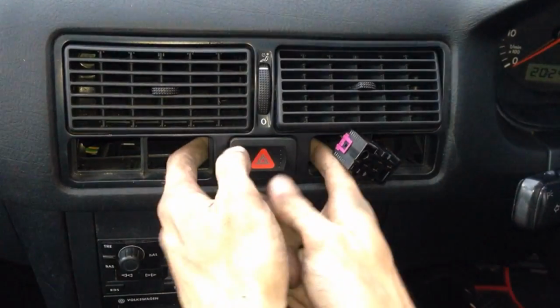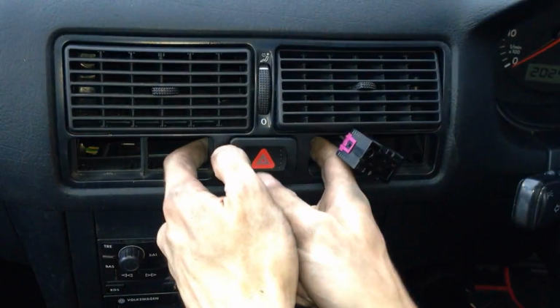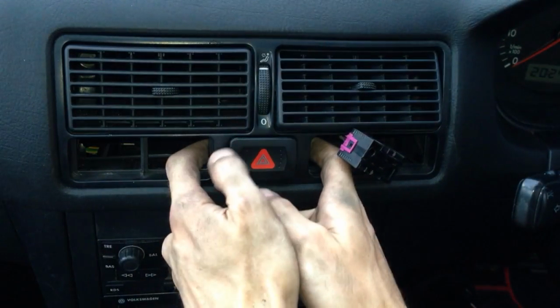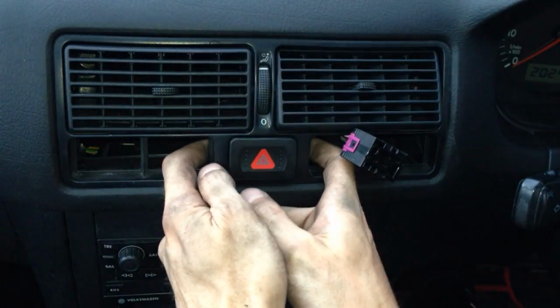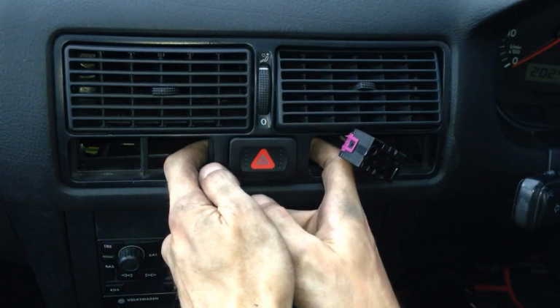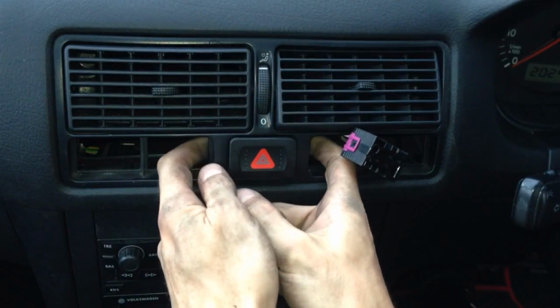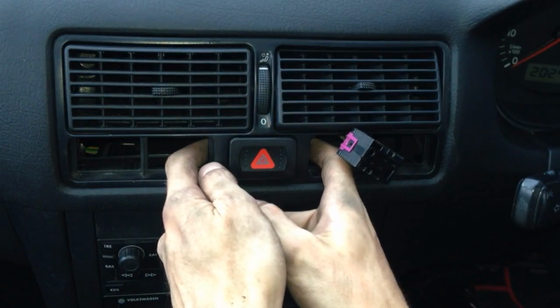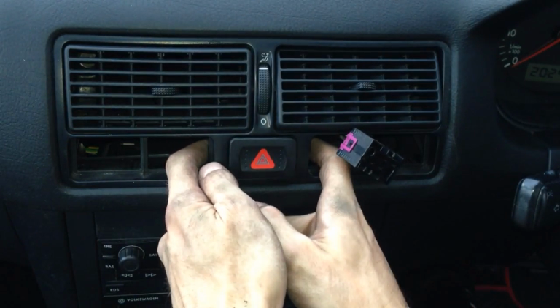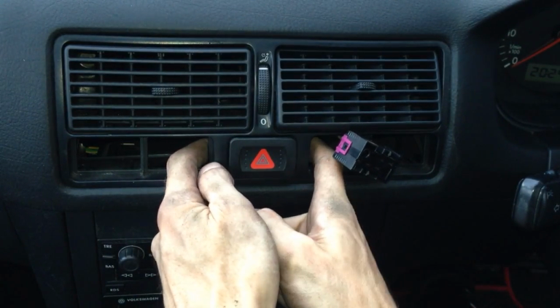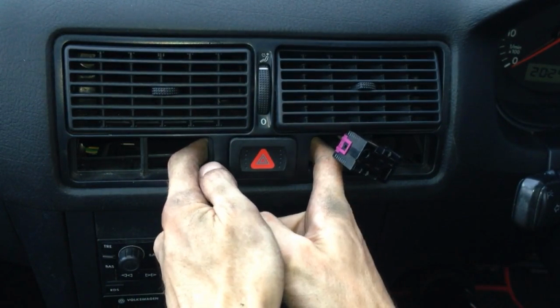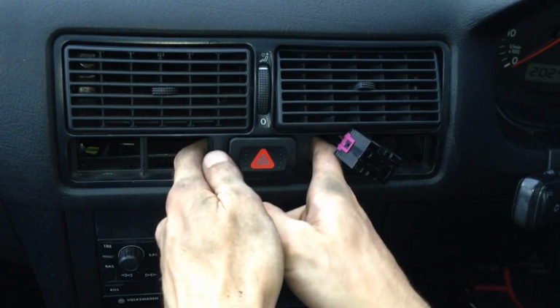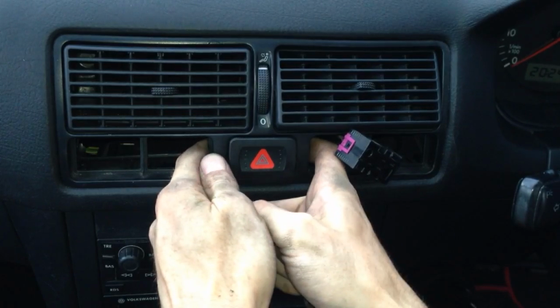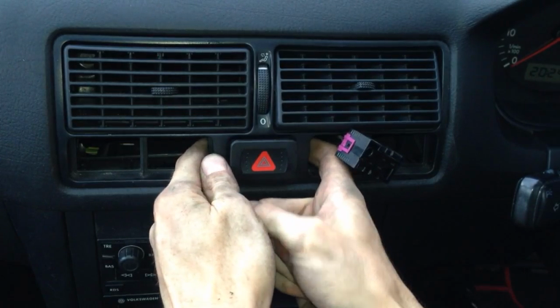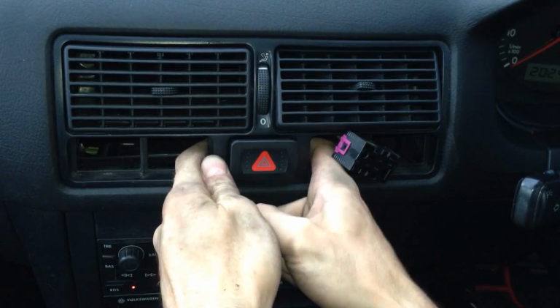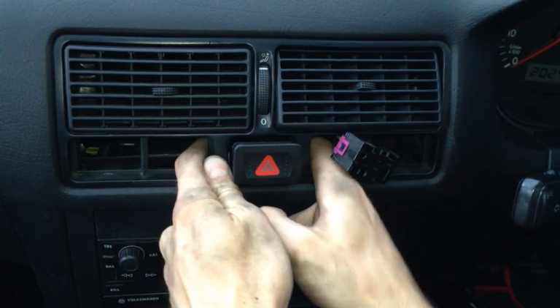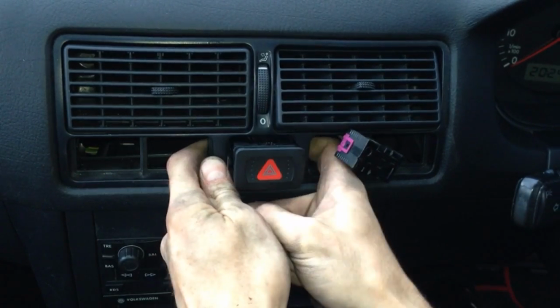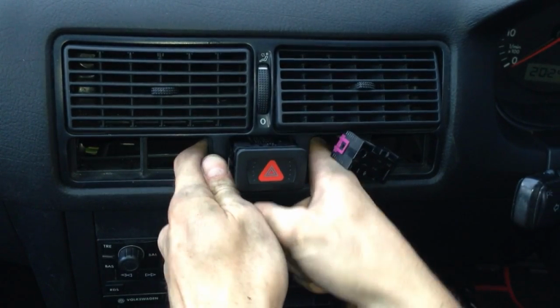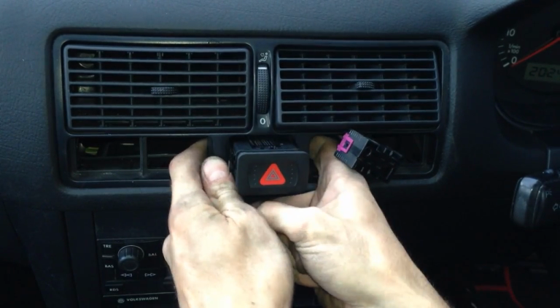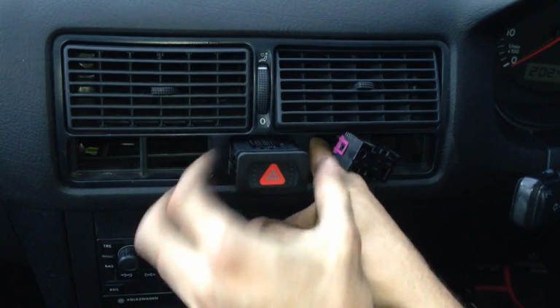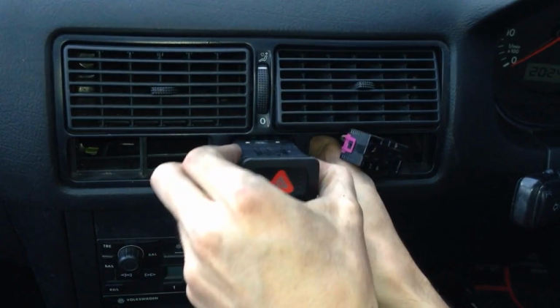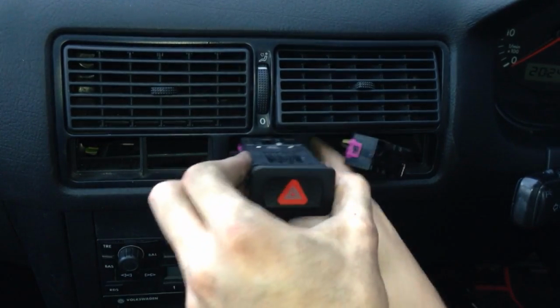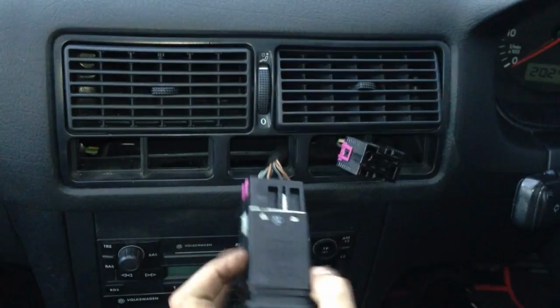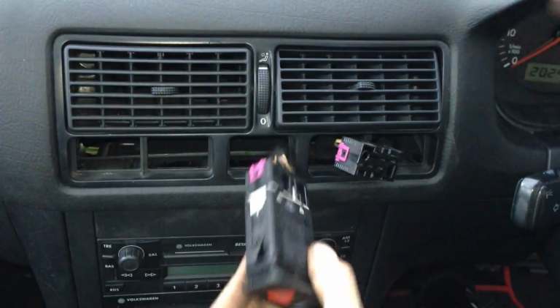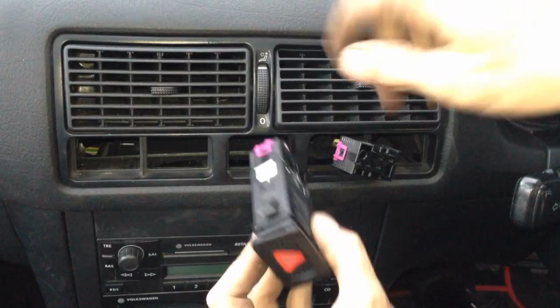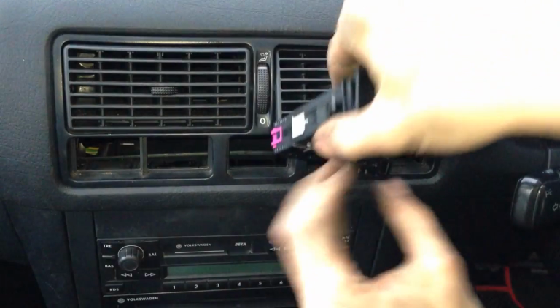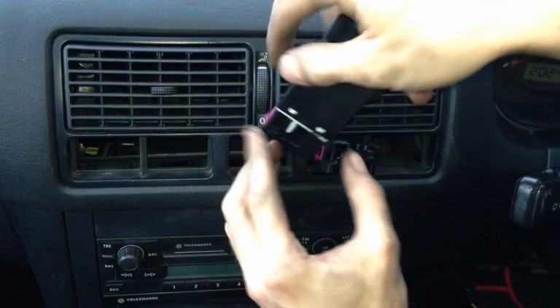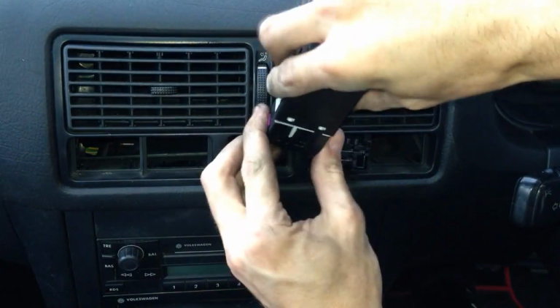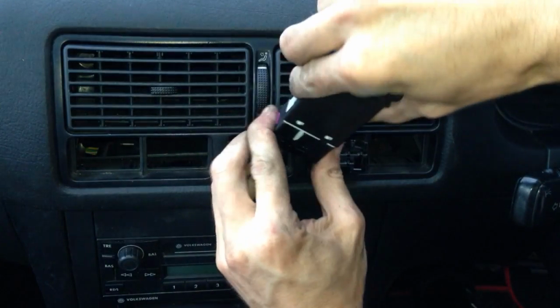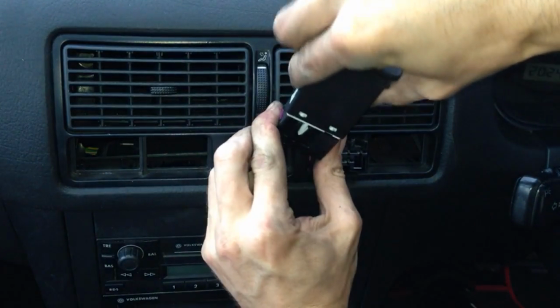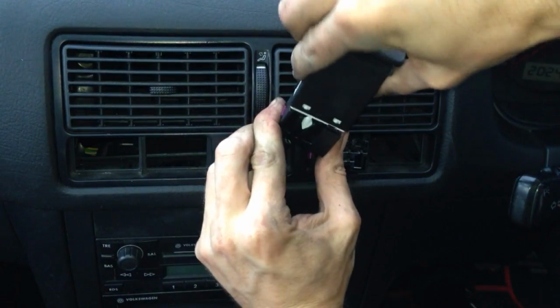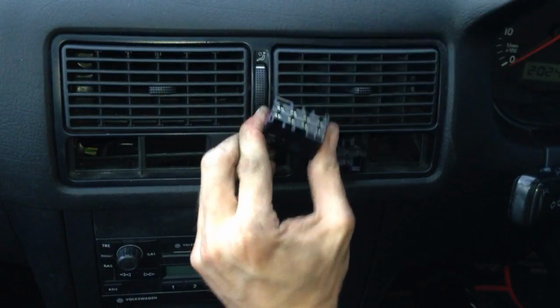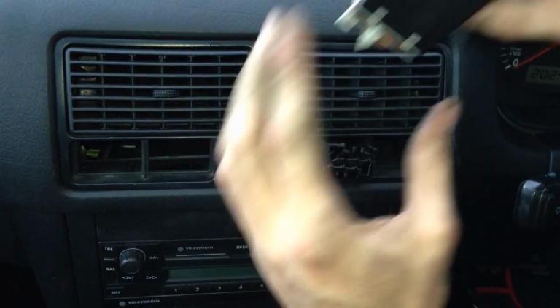If you push your fingers in the back here, you can push the retaining clips in with your fingers and actually push it out, and then pull off the plug on the back.